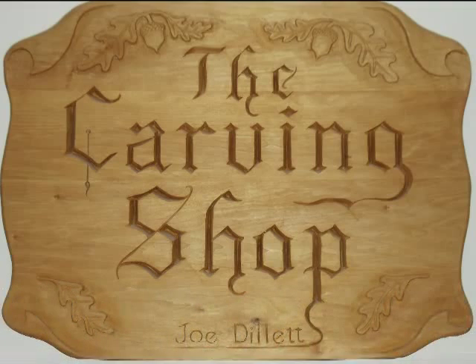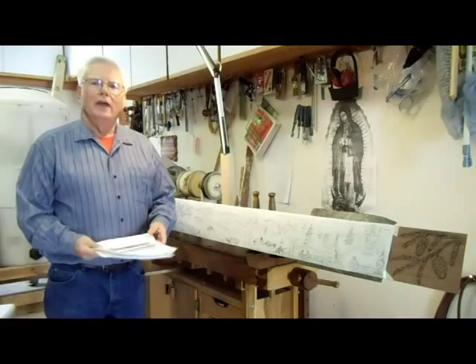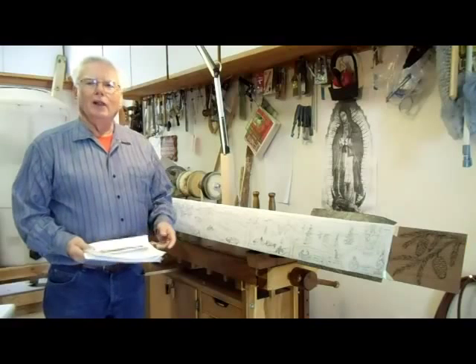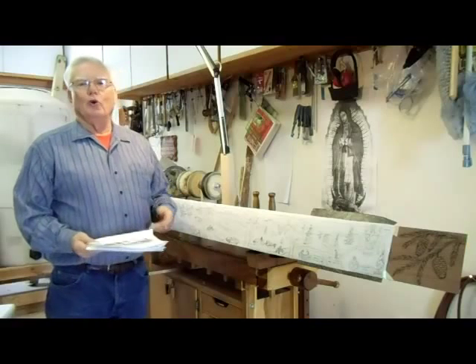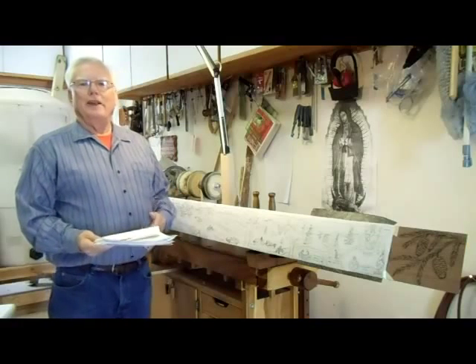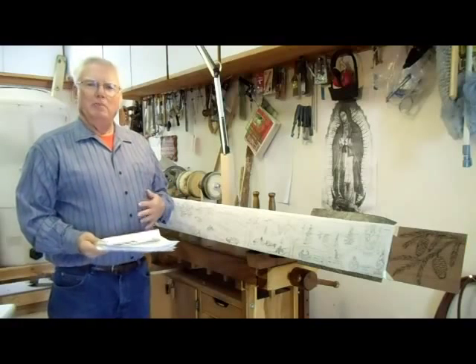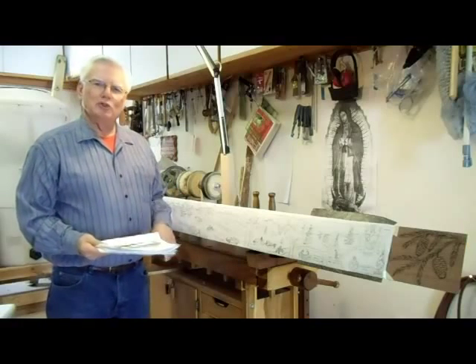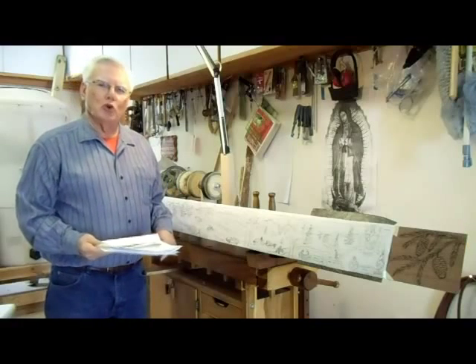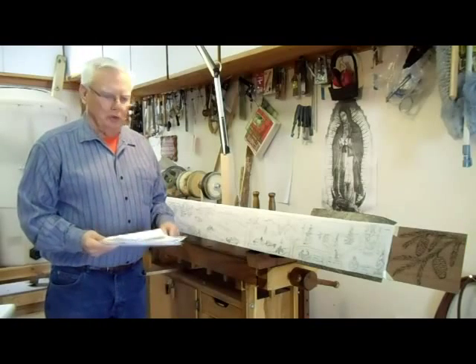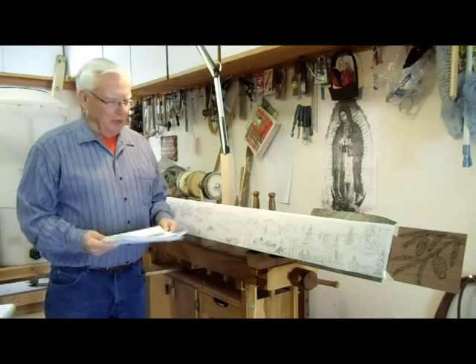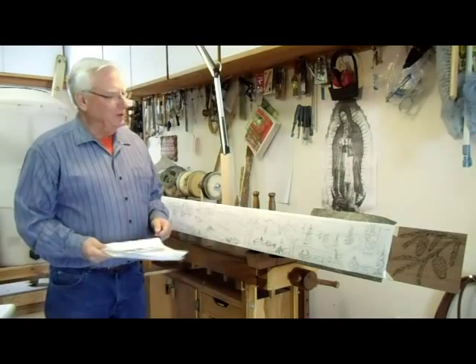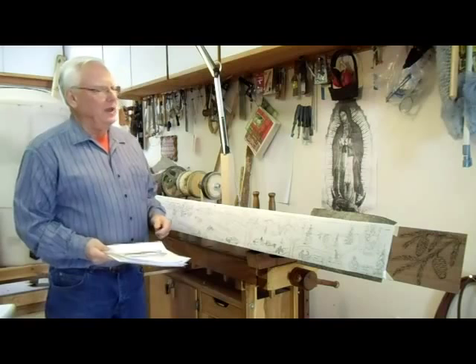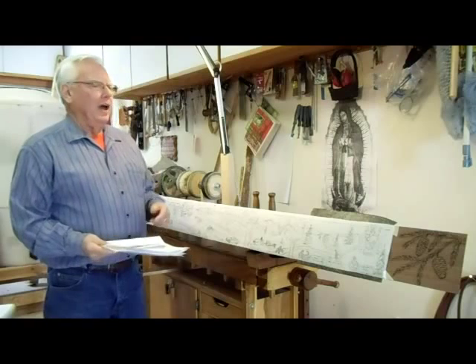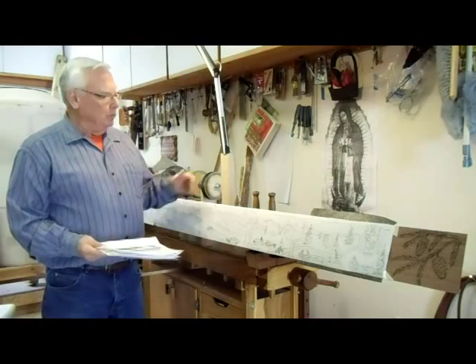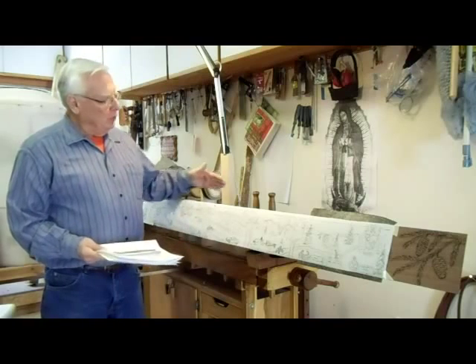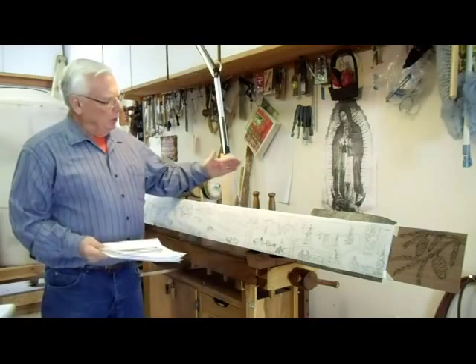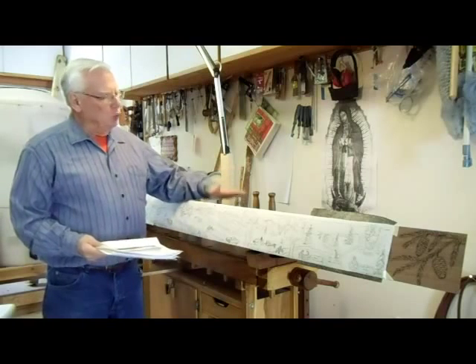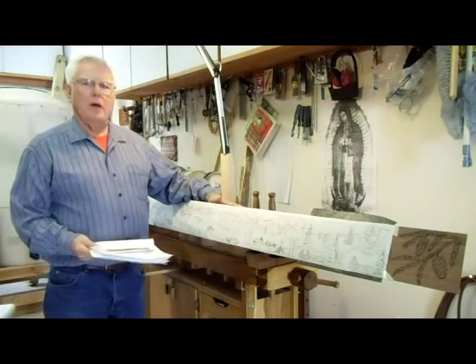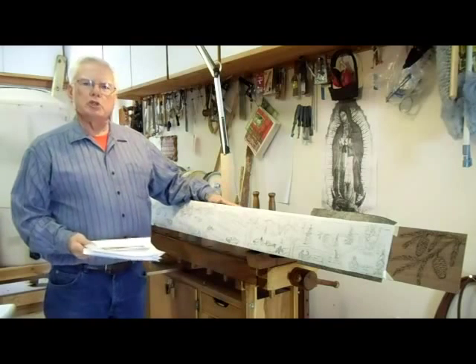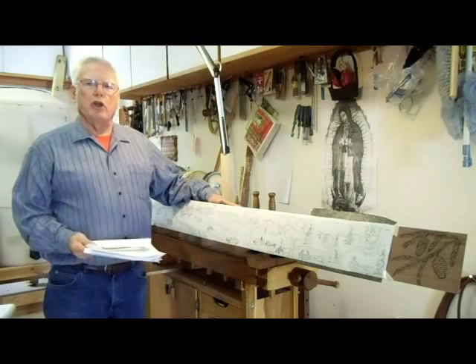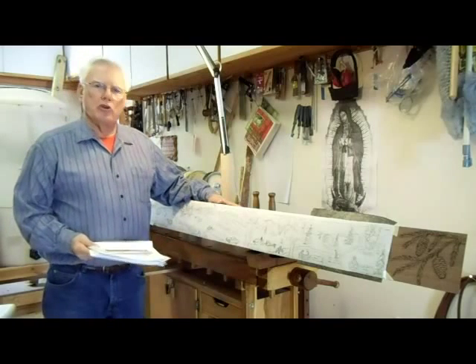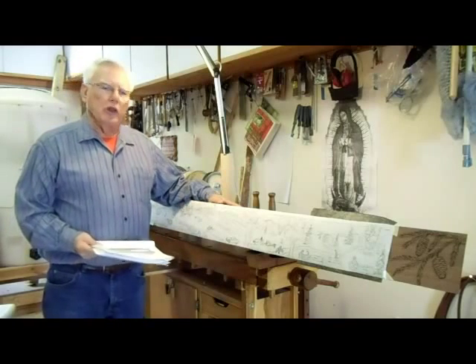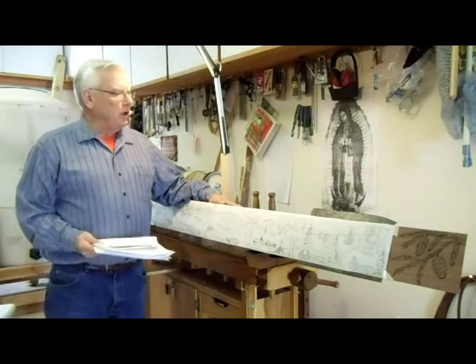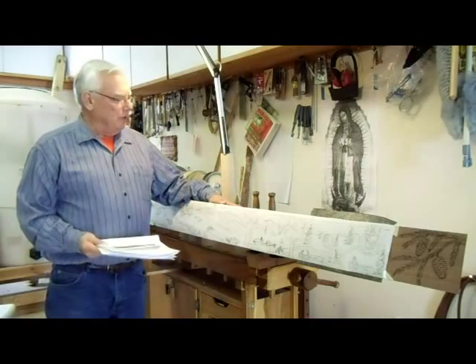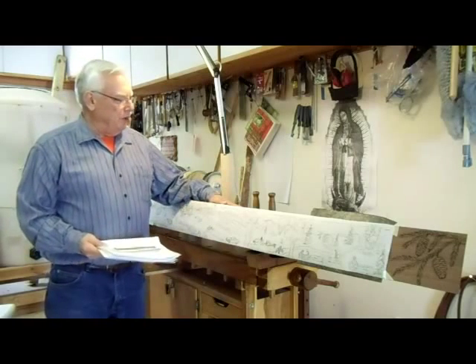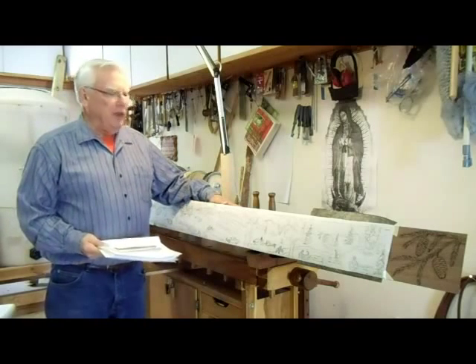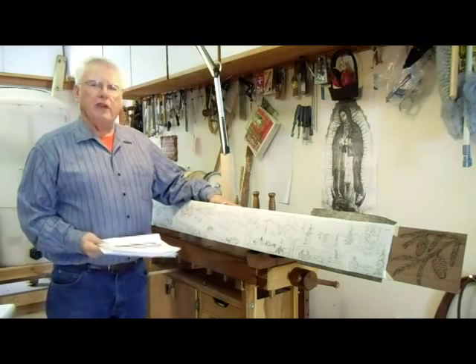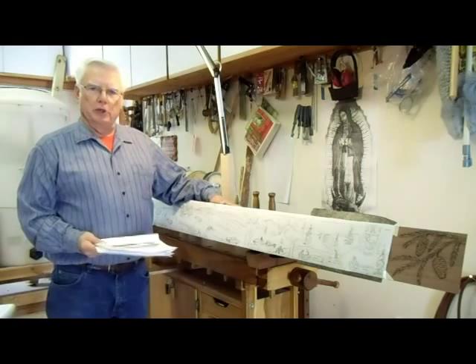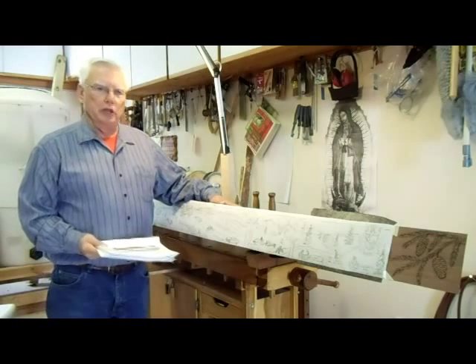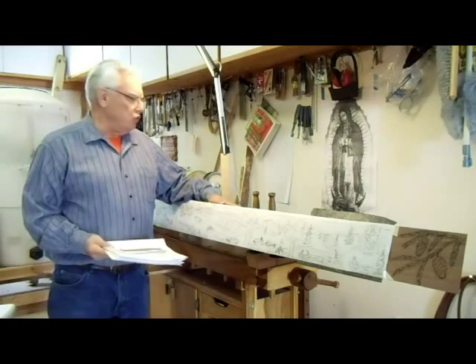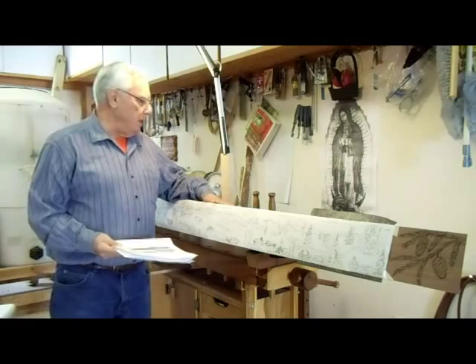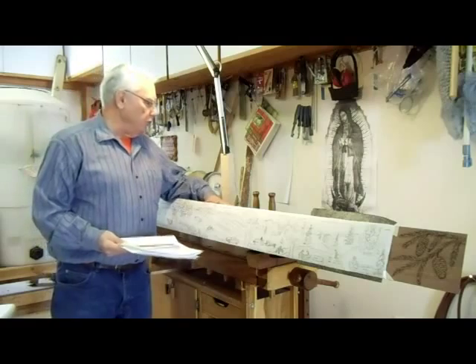Hello, my name is Joe DeLette. I'm going to do a demonstration carving a family history mantle.